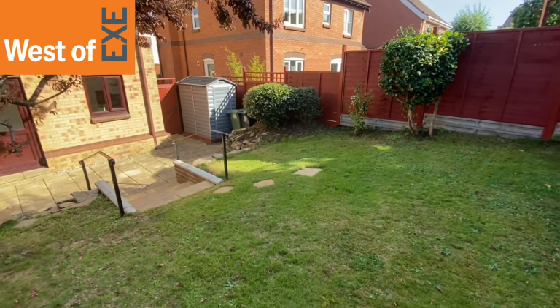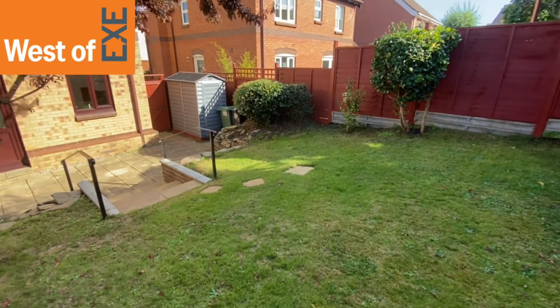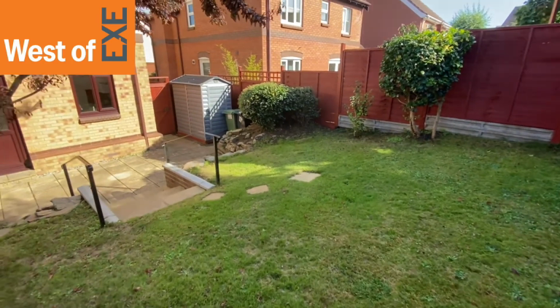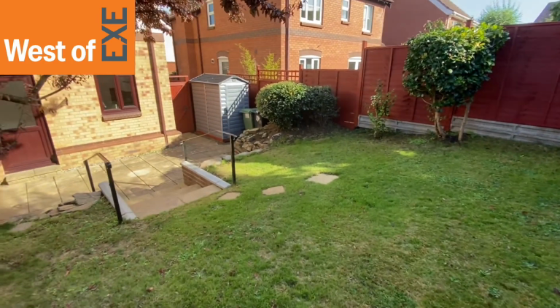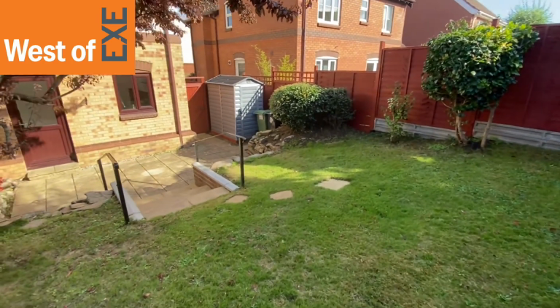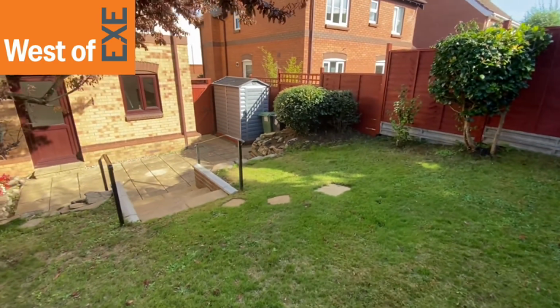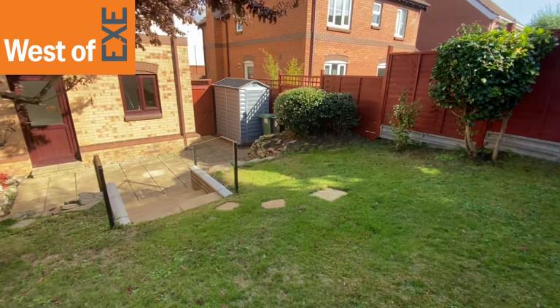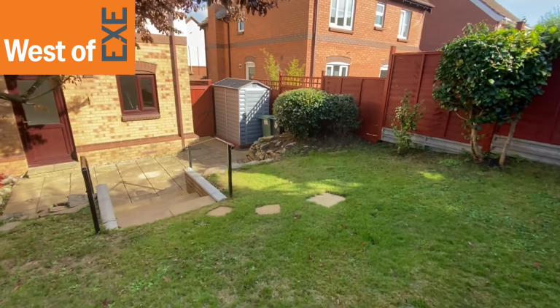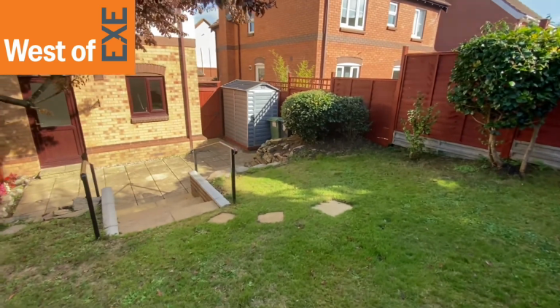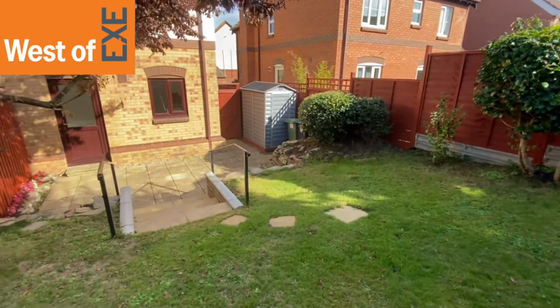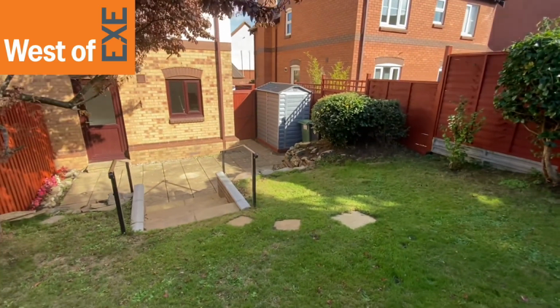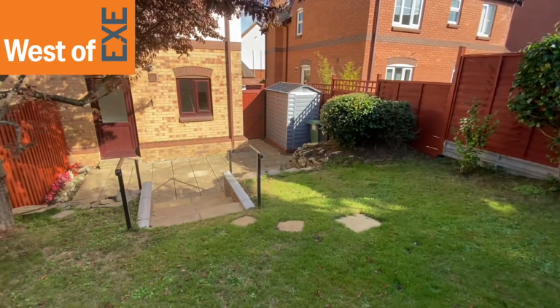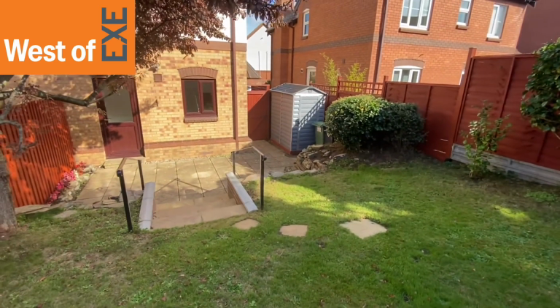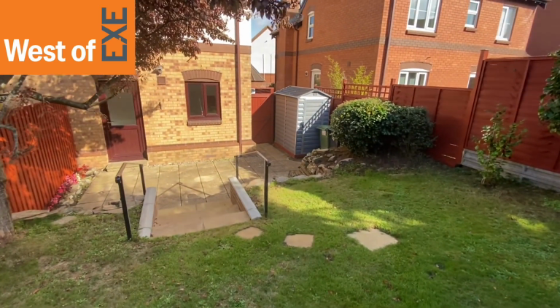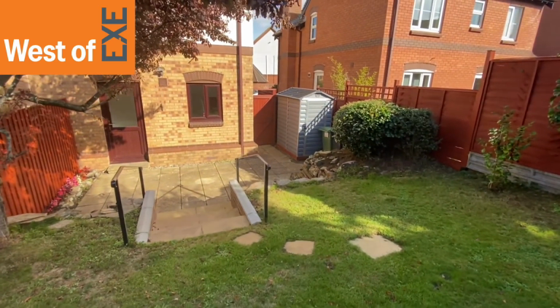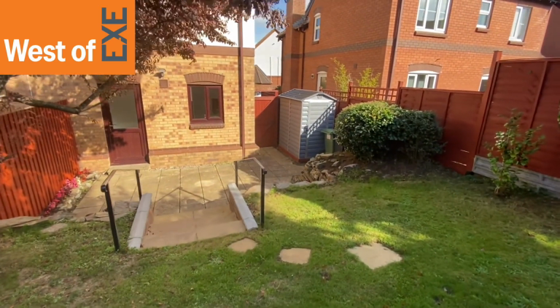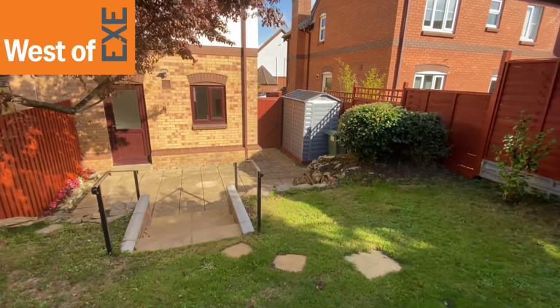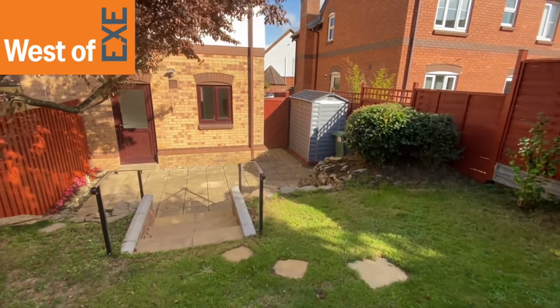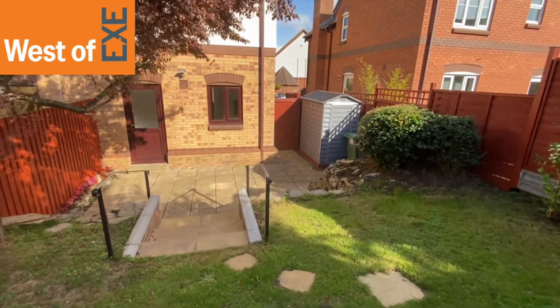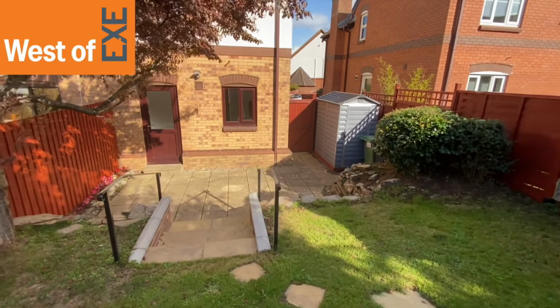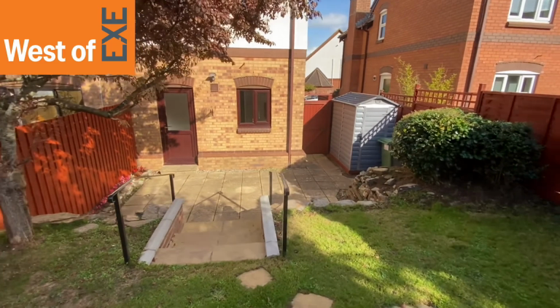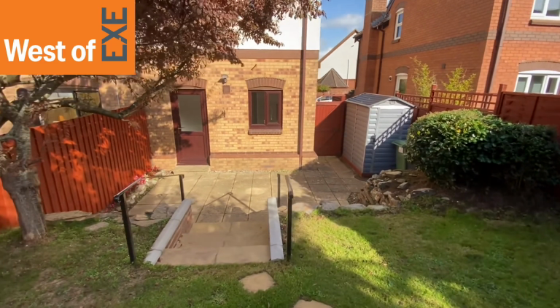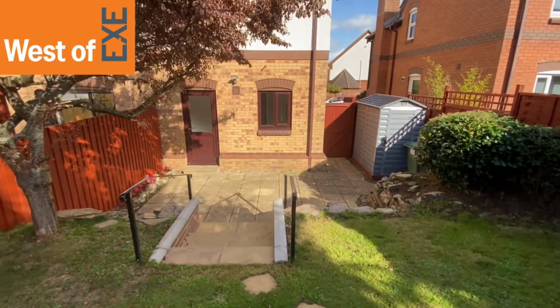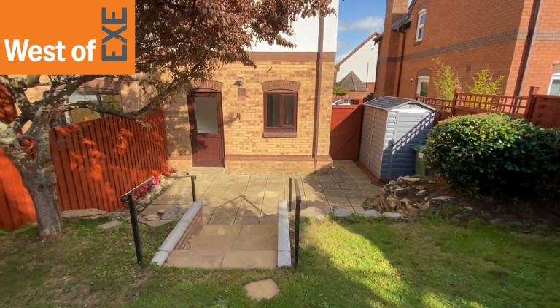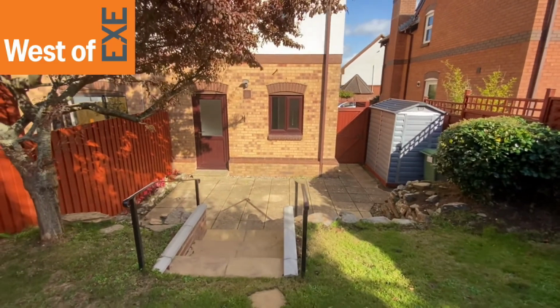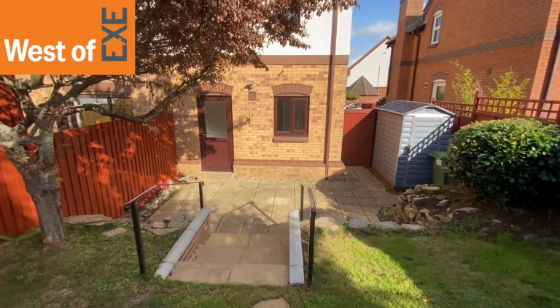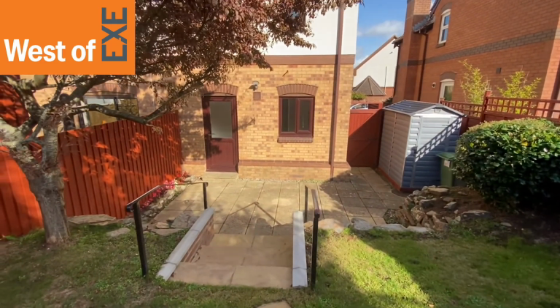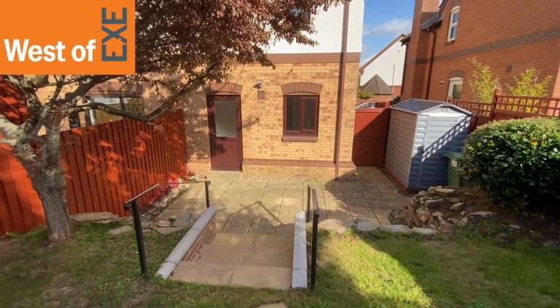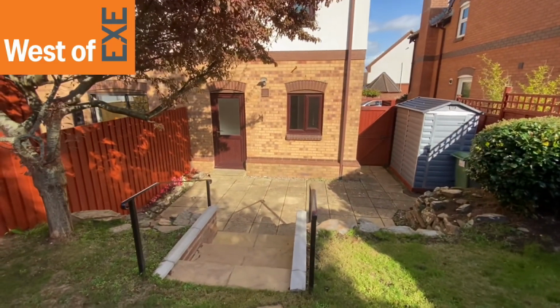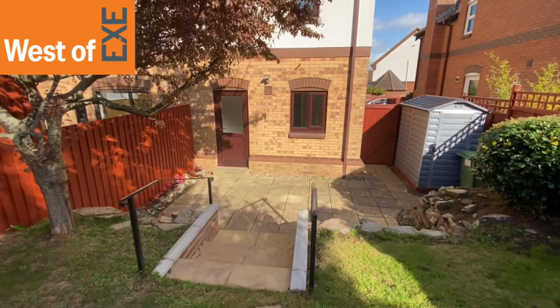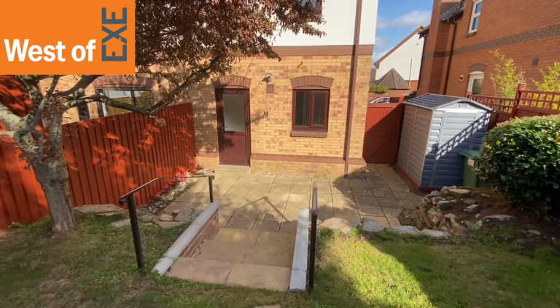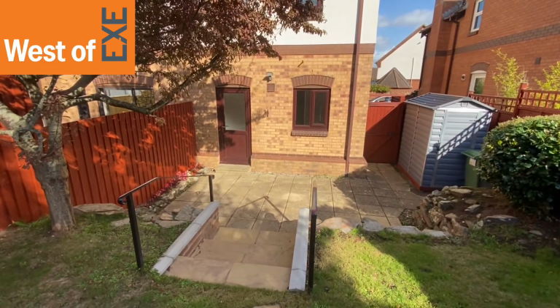The property is being marketed with West of Exe estate agents. For more information, visit our website at www.westofx.co.uk.